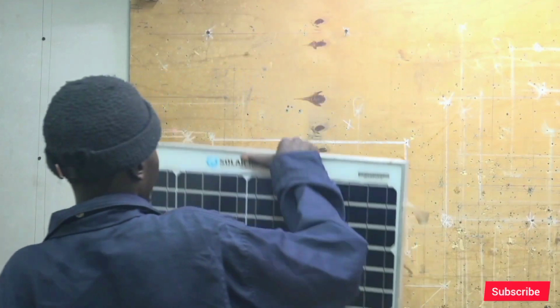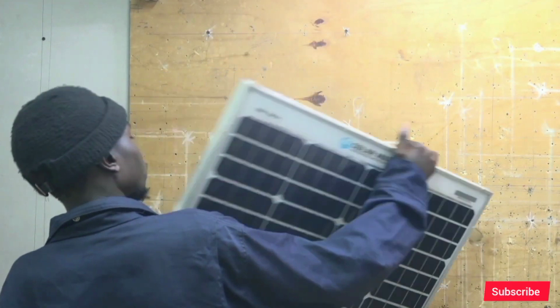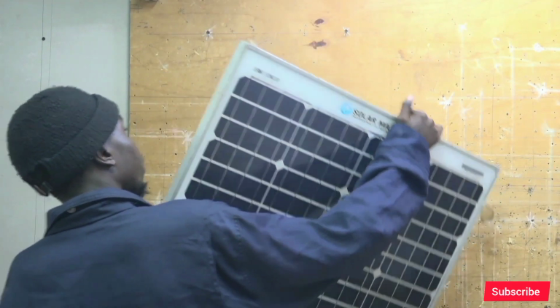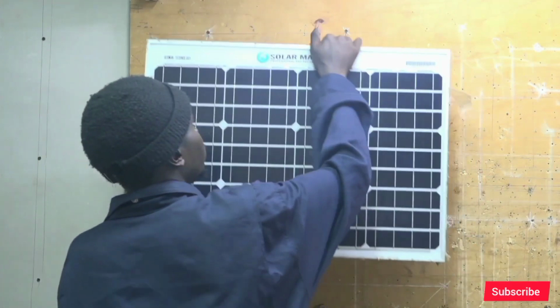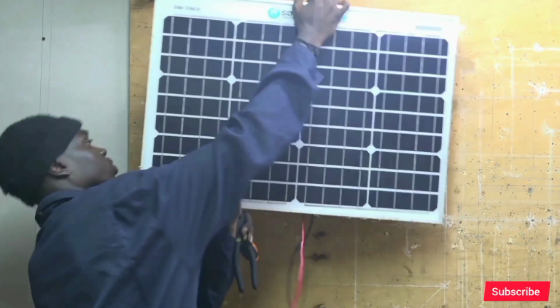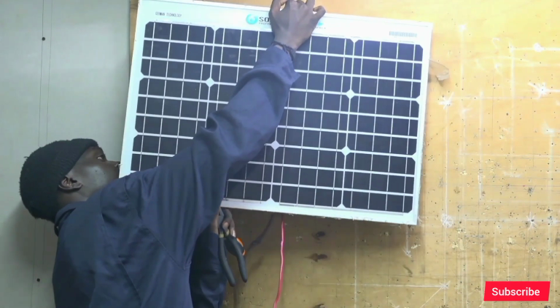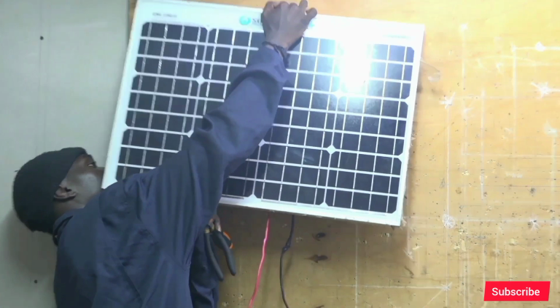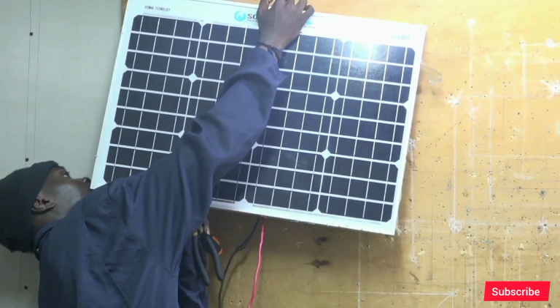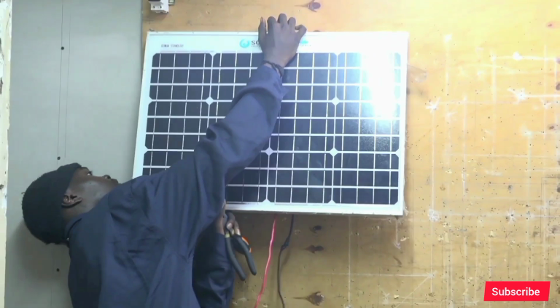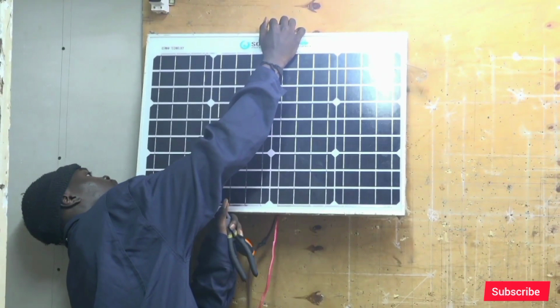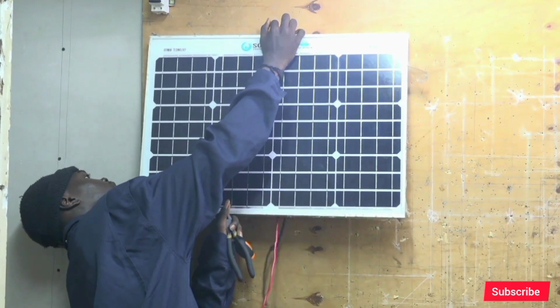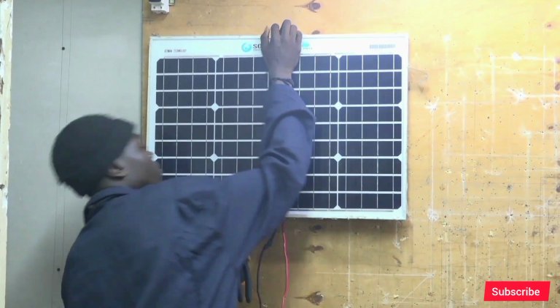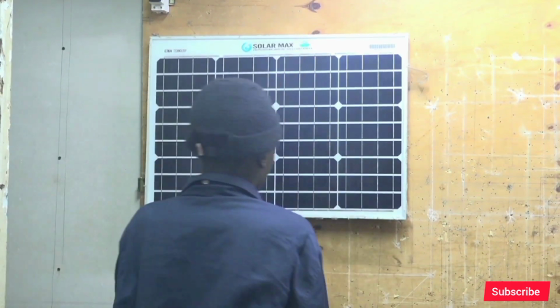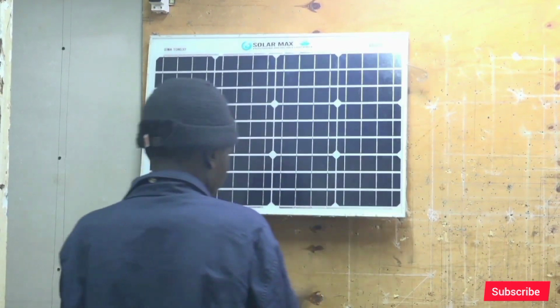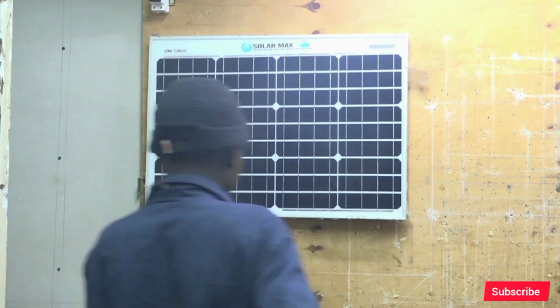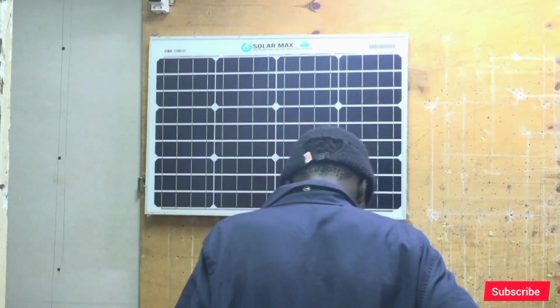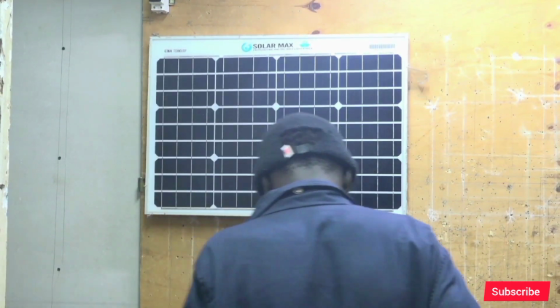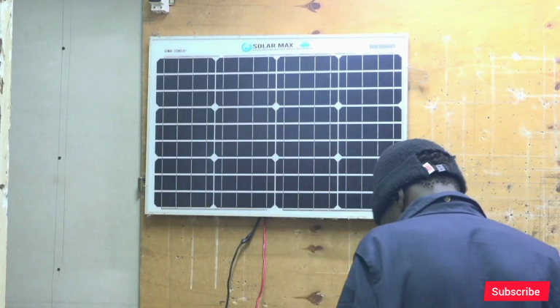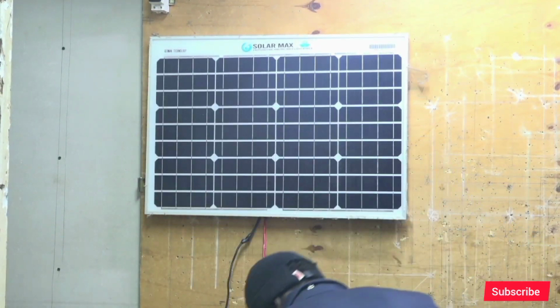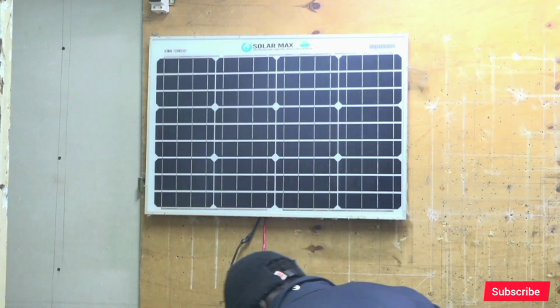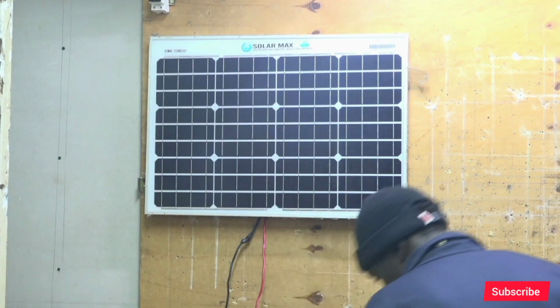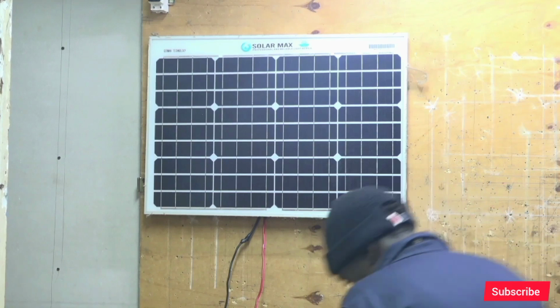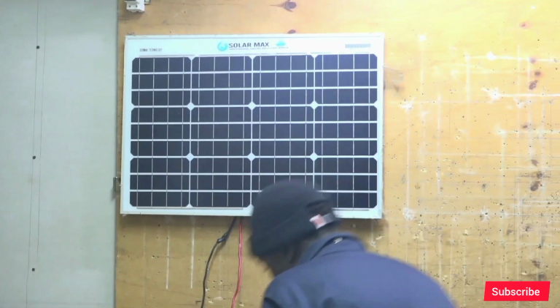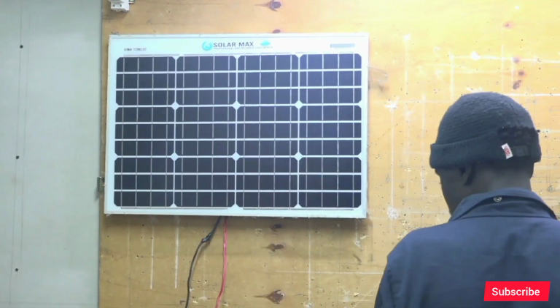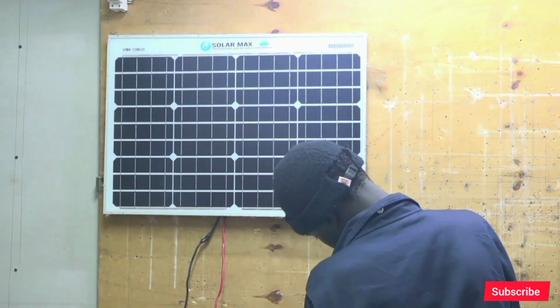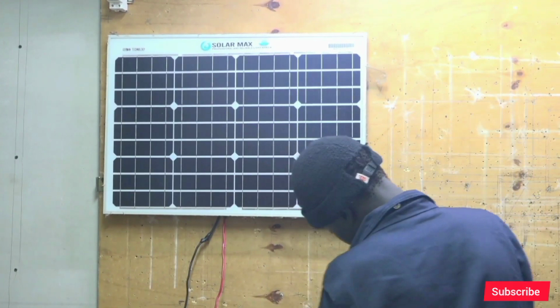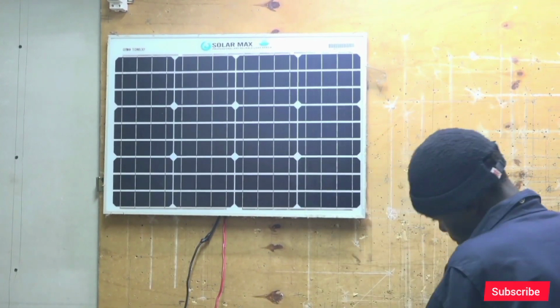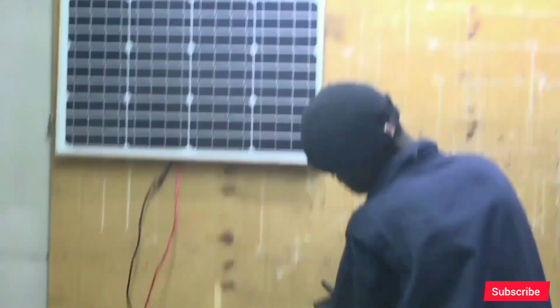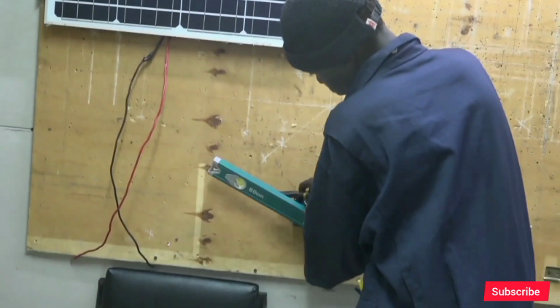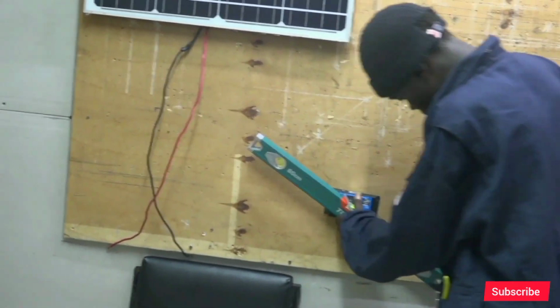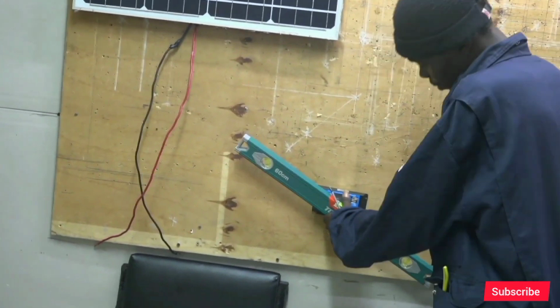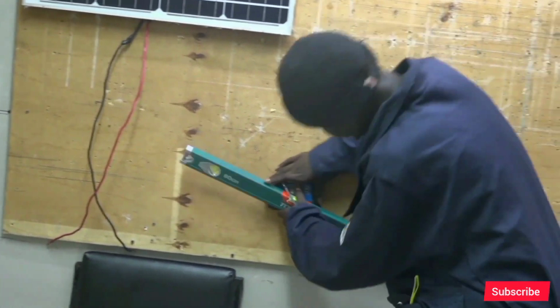Our first component is the solar cell. The solar cell converts solar photons into electricity — it converts solar light into electricity.